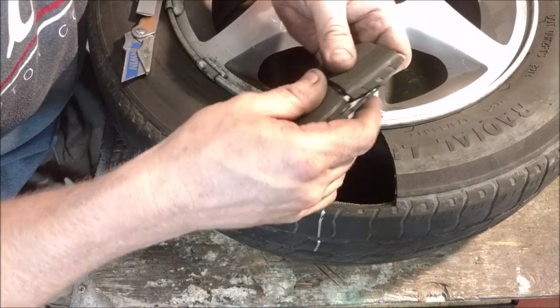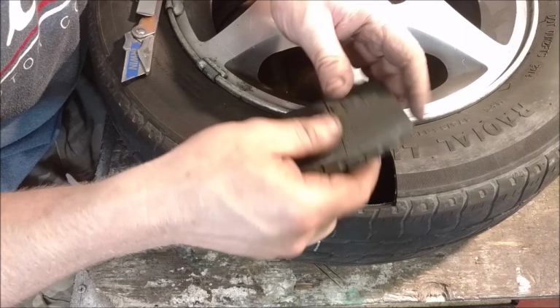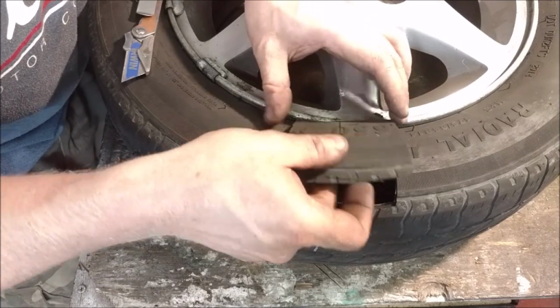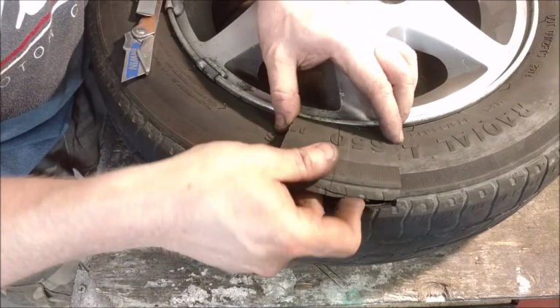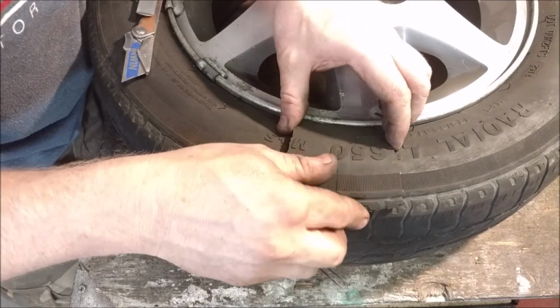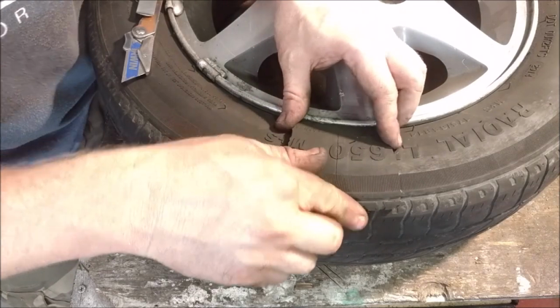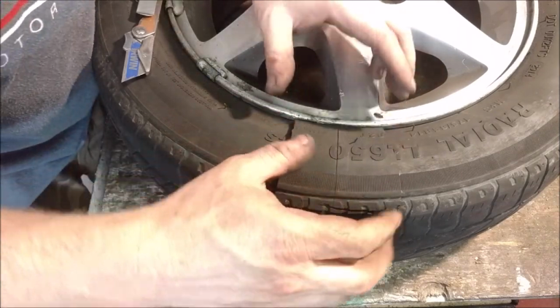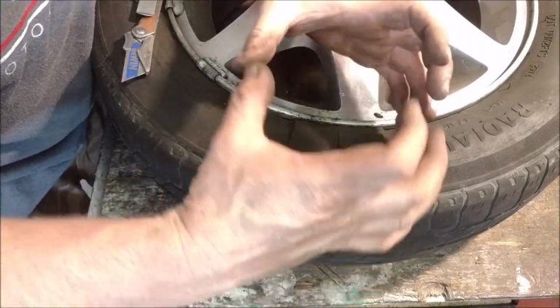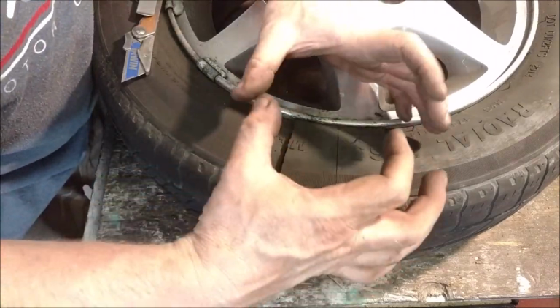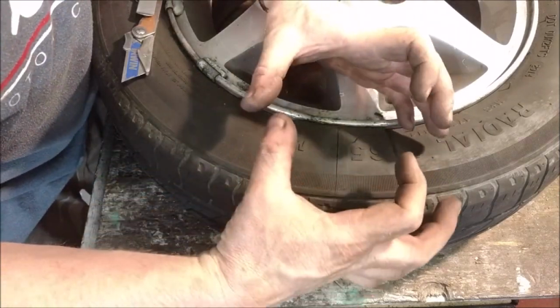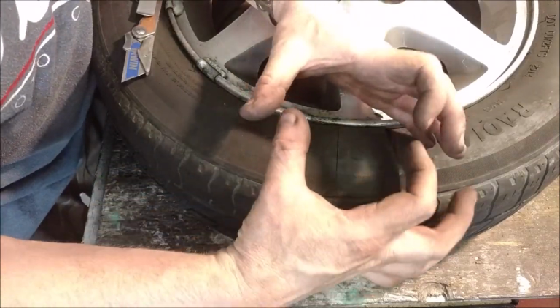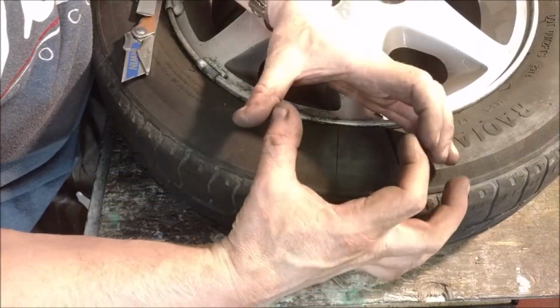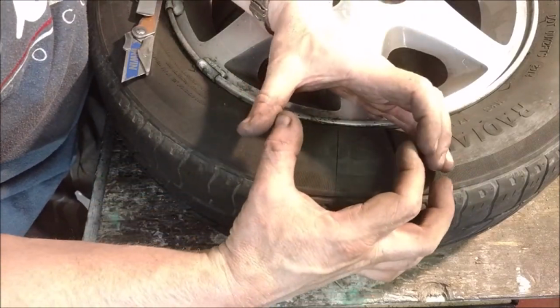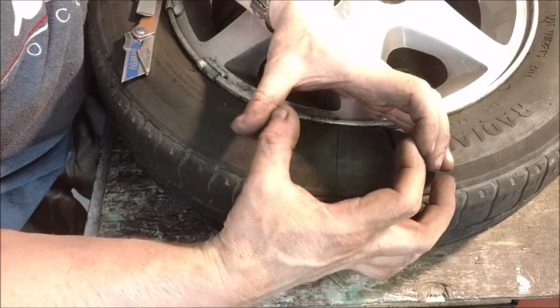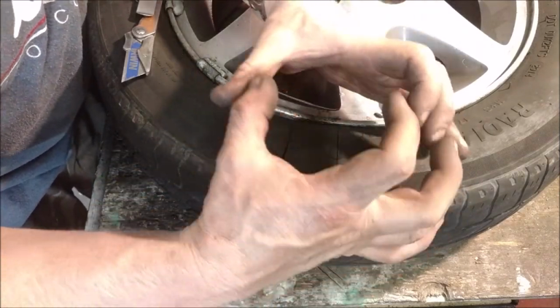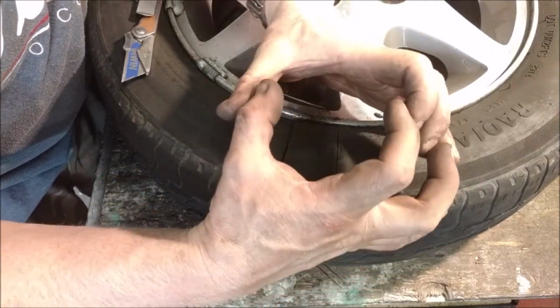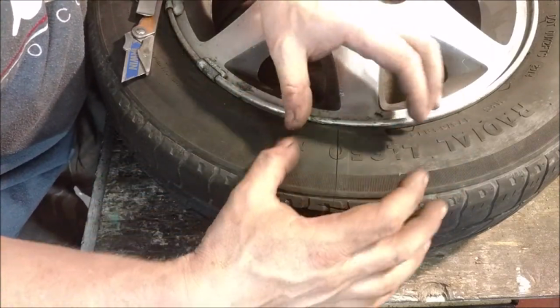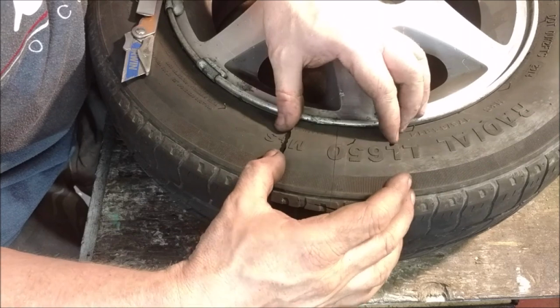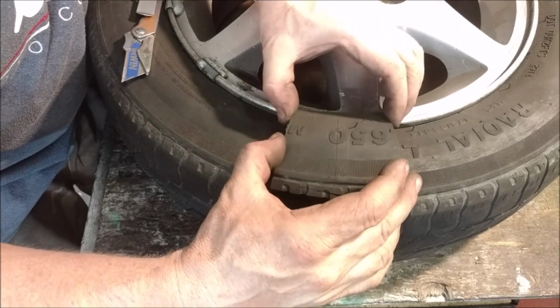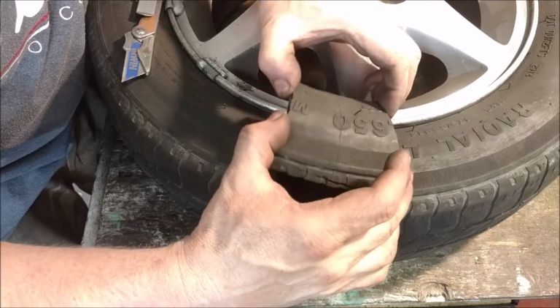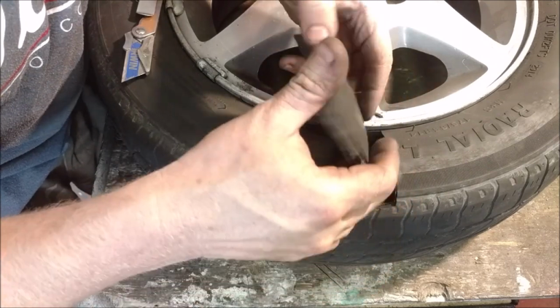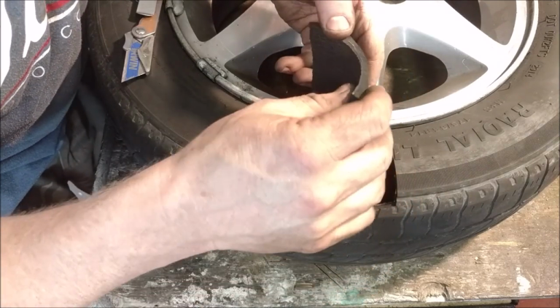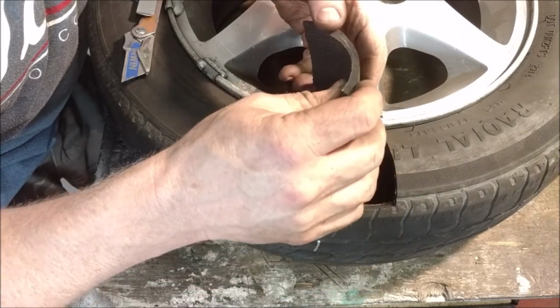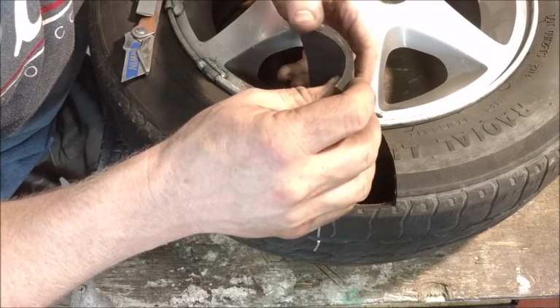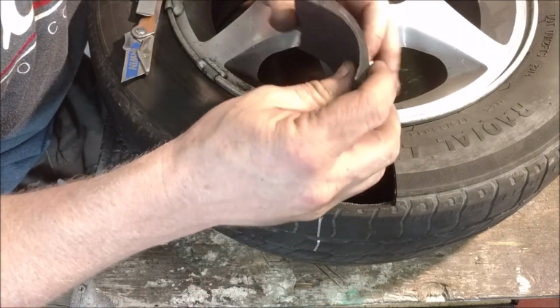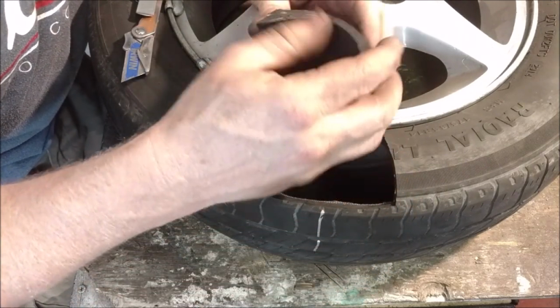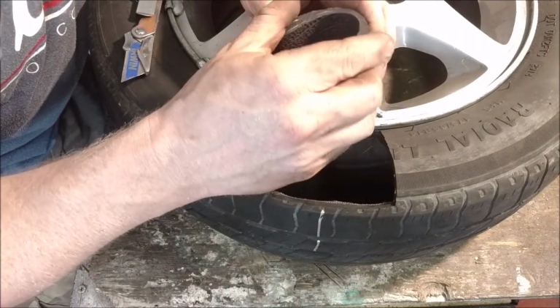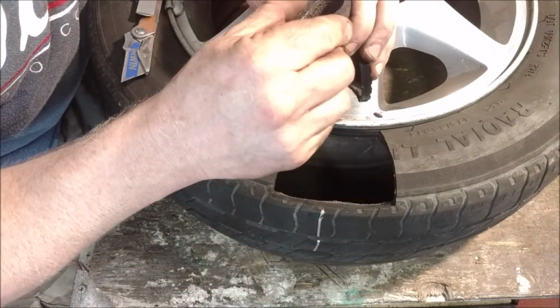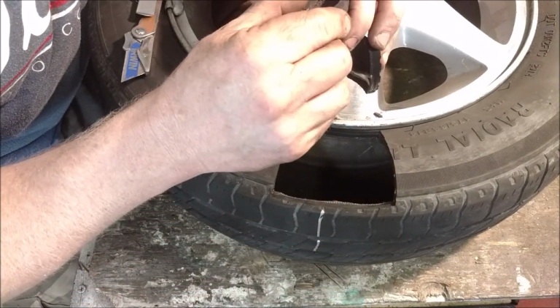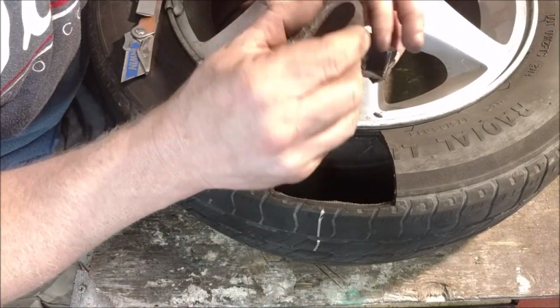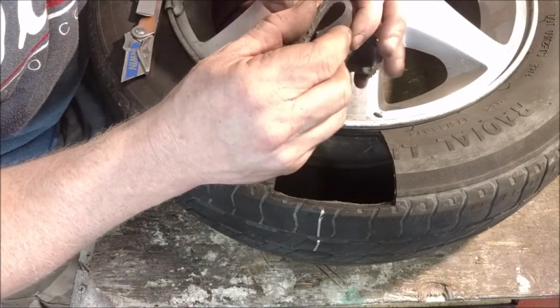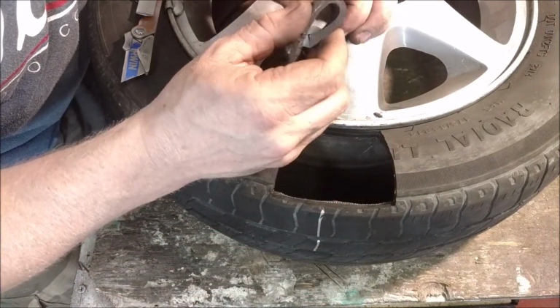There are some horrifying pictures of bulges with things just popping out the side. And if you have any dry rotting or dry cracking, of course, it's not going to help.